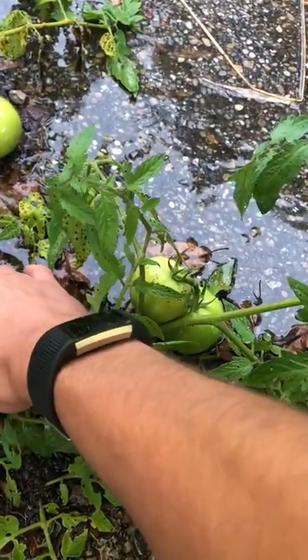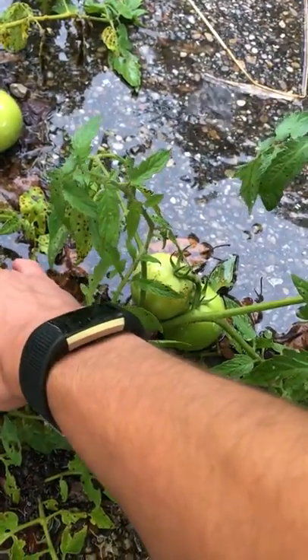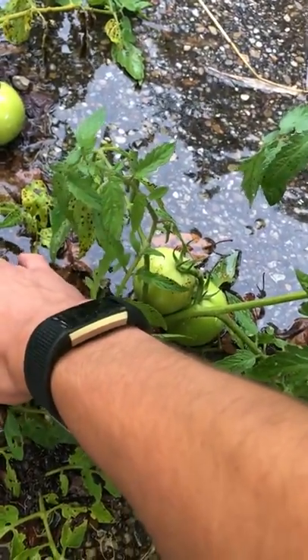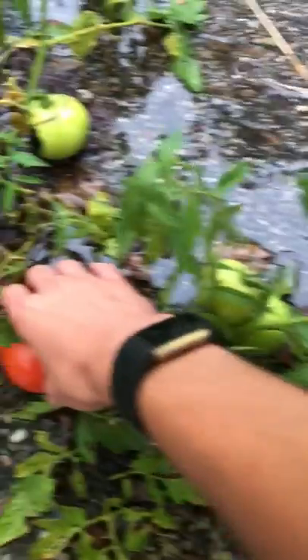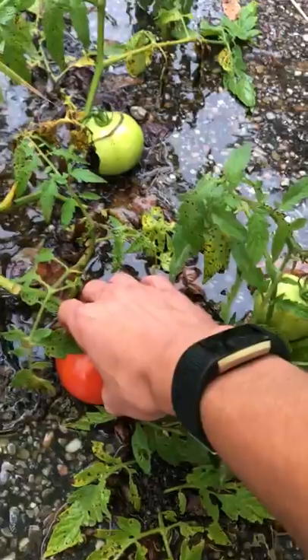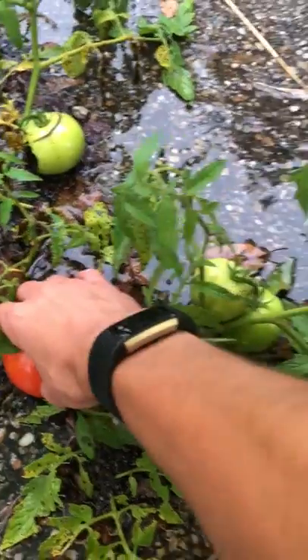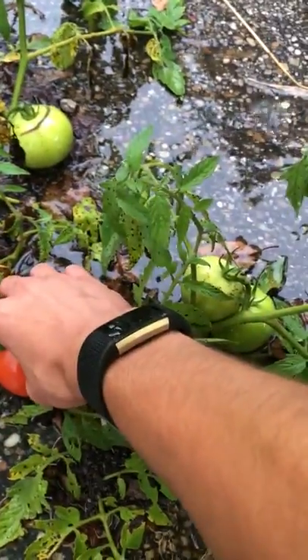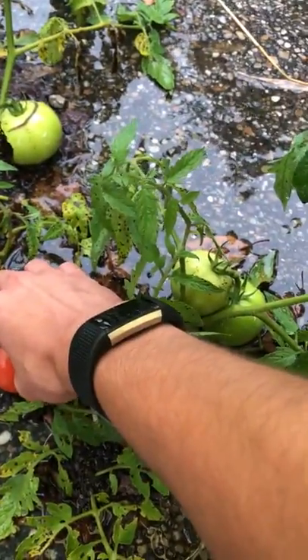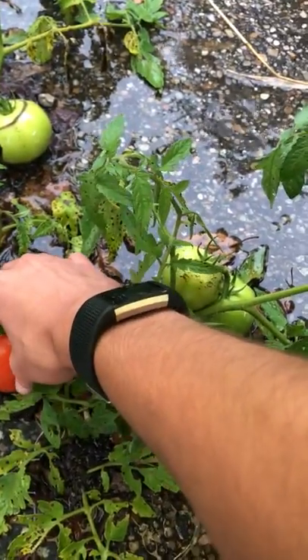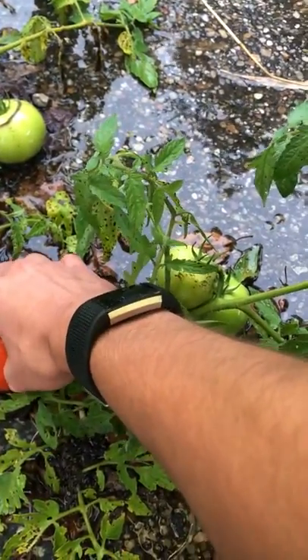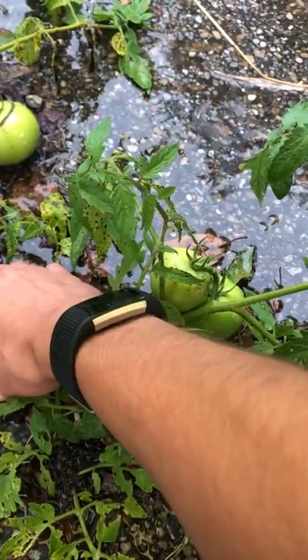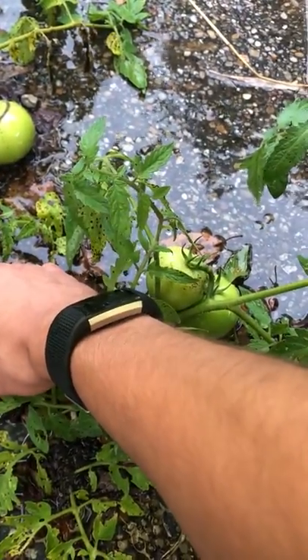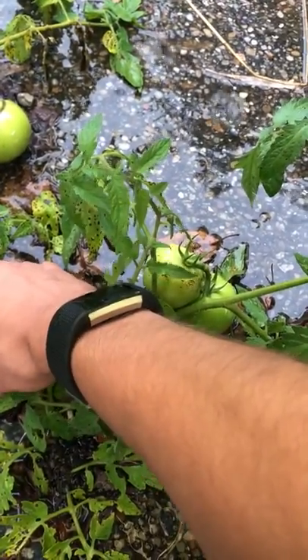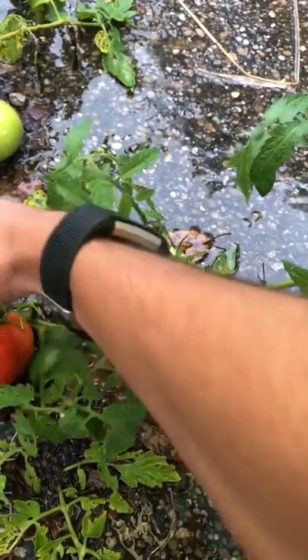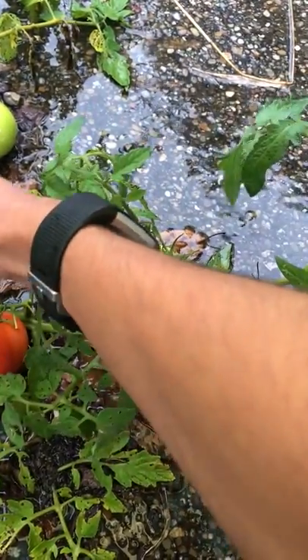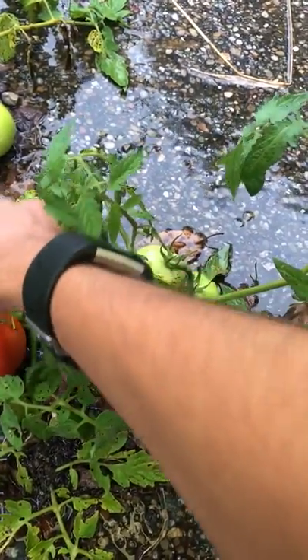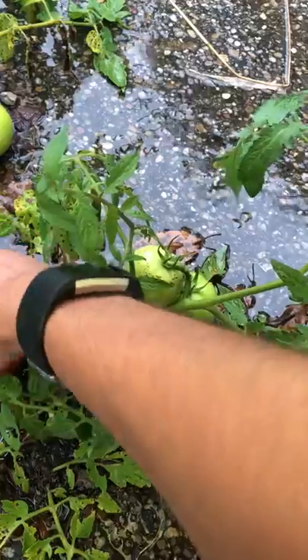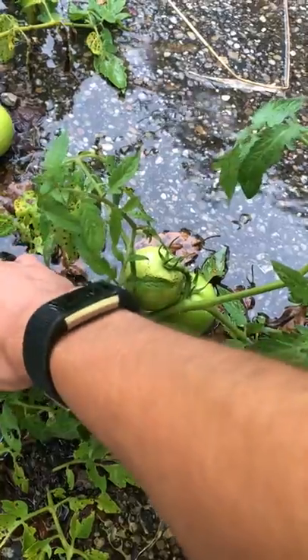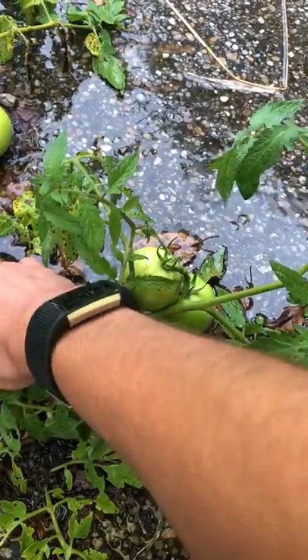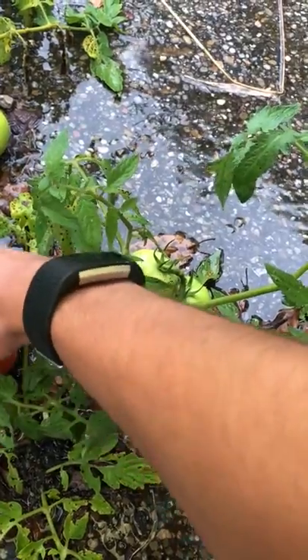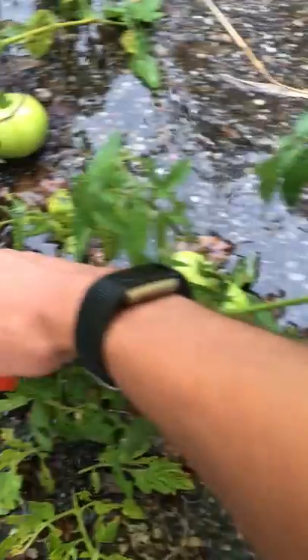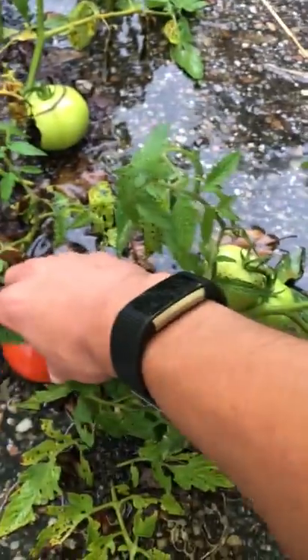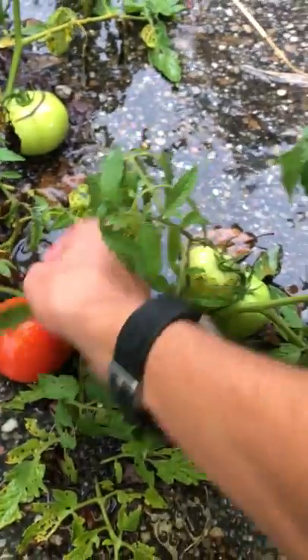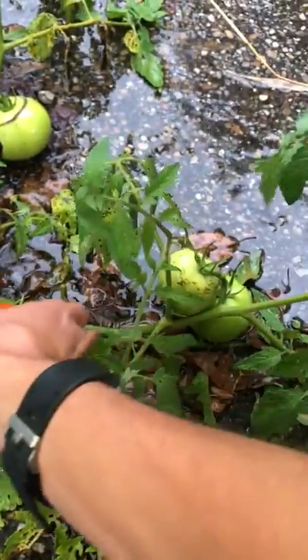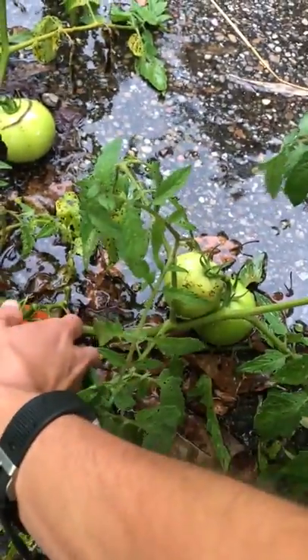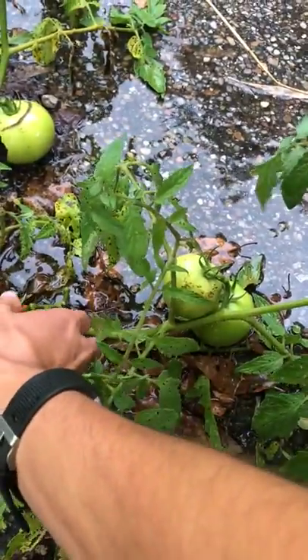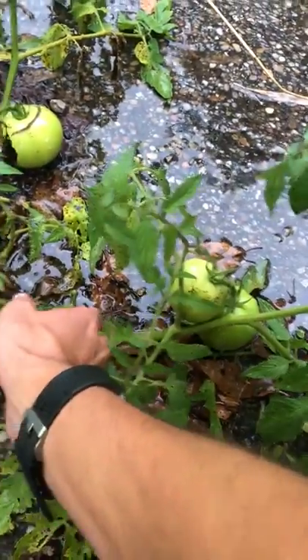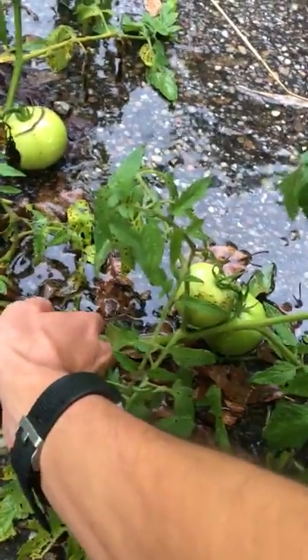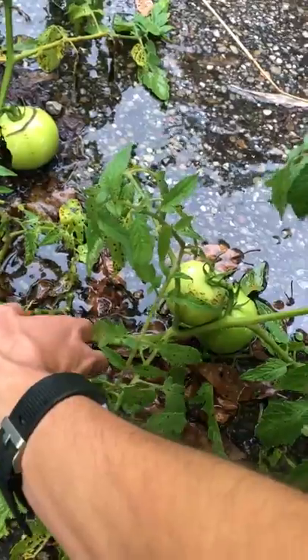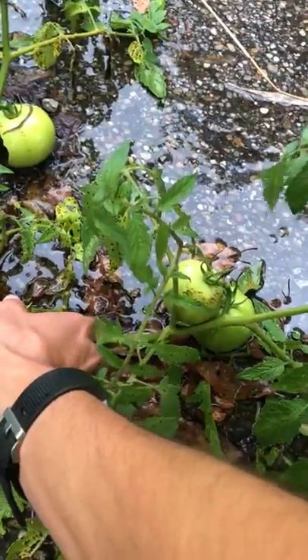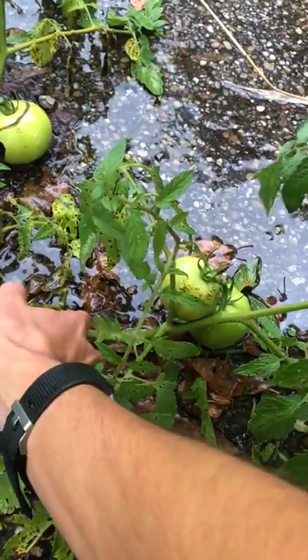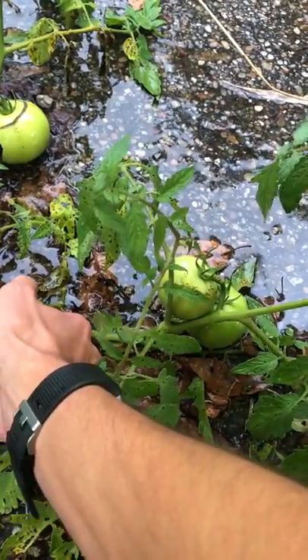The flesh seems pretty firm, so it might make a good storage tomato. I'm gonna go ahead and pick the tomato and save the seeds from it. Hopefully it's fully ripe. I don't want to wait any longer and perhaps somebody else picks it.